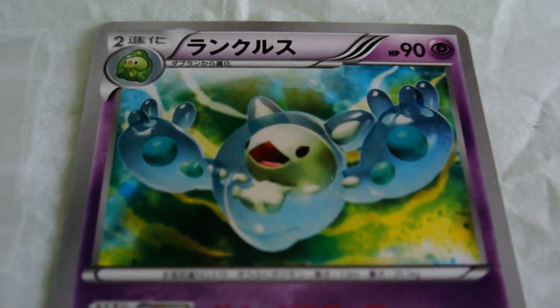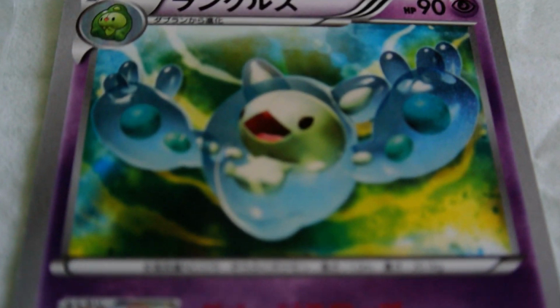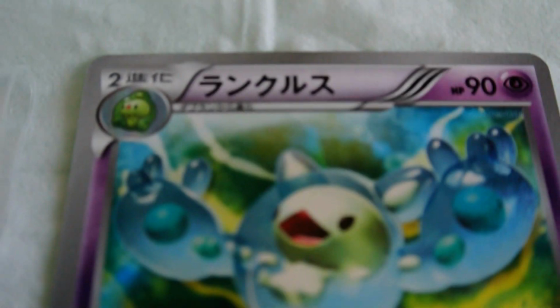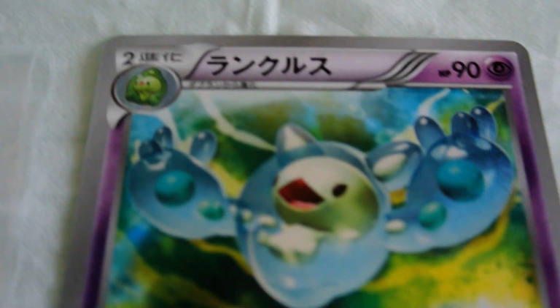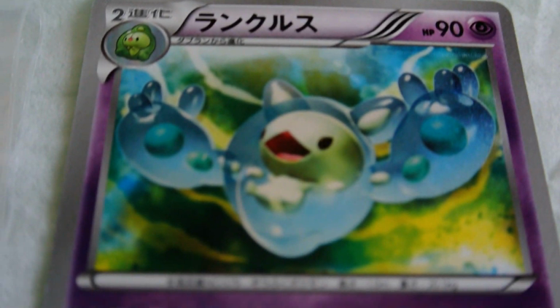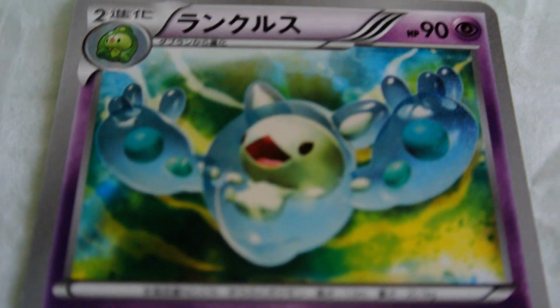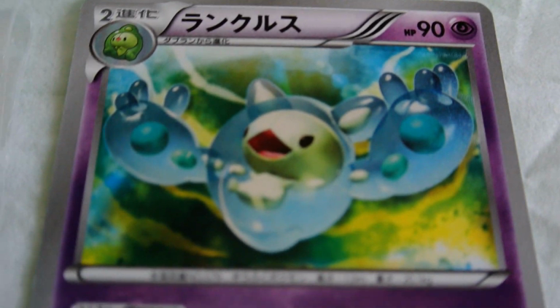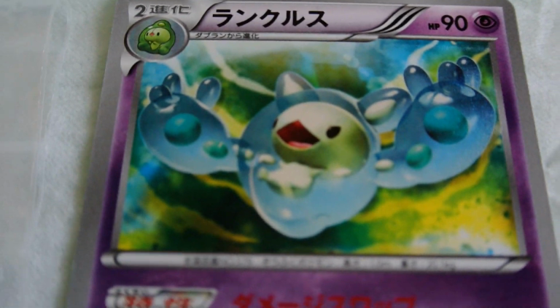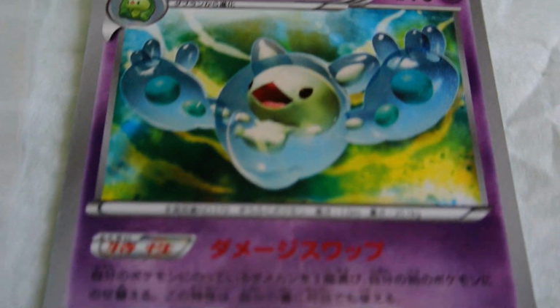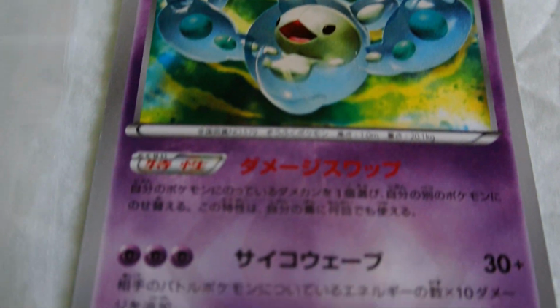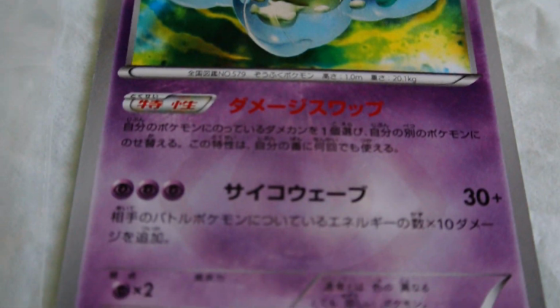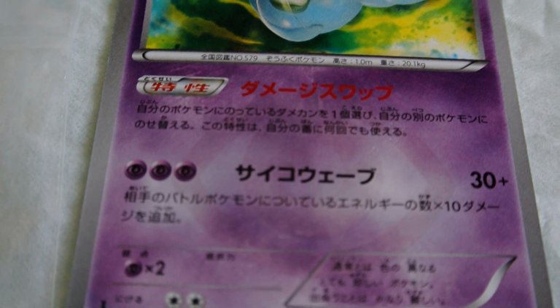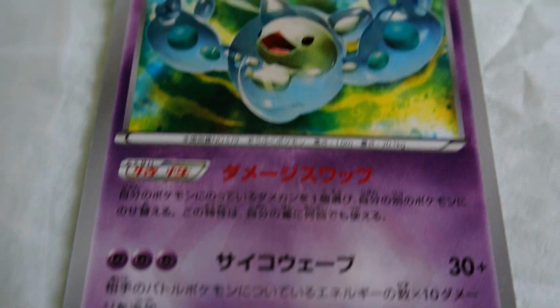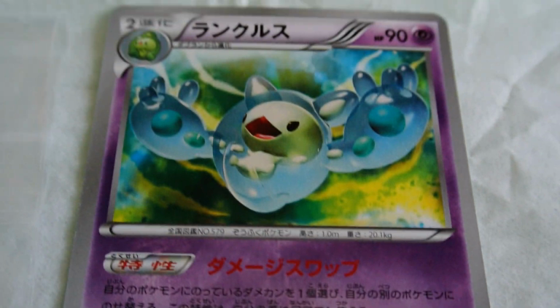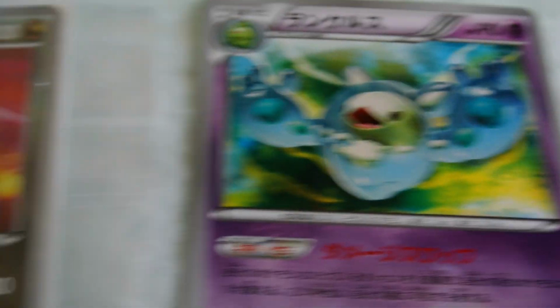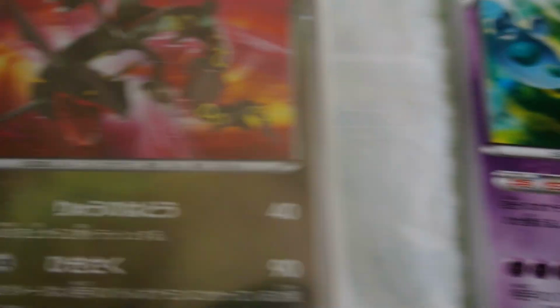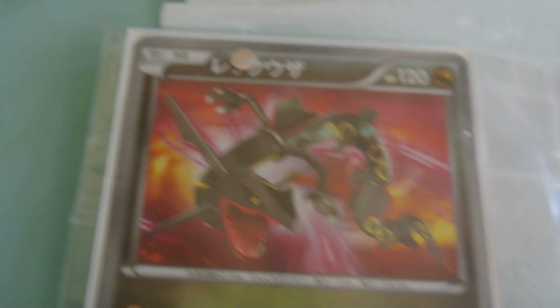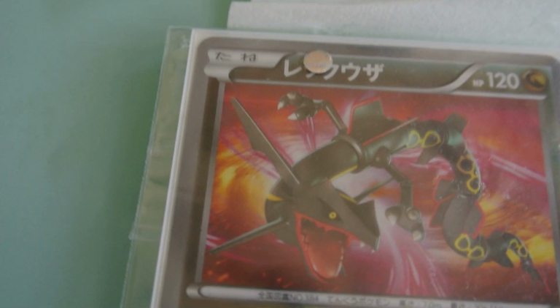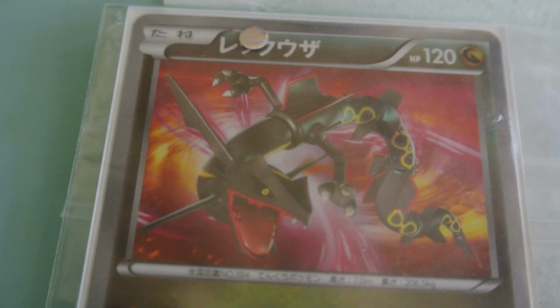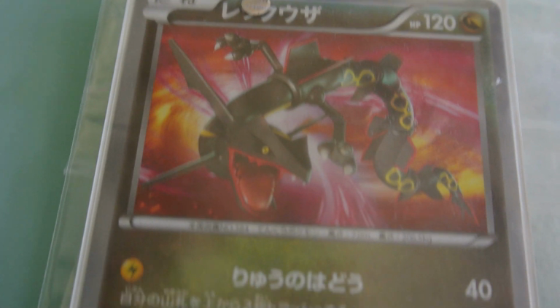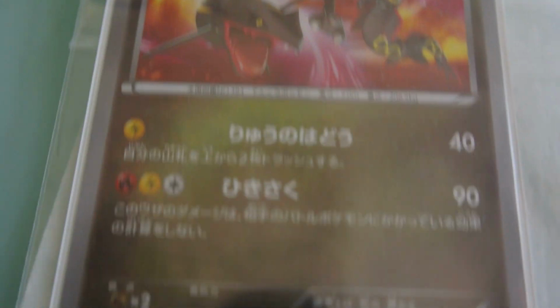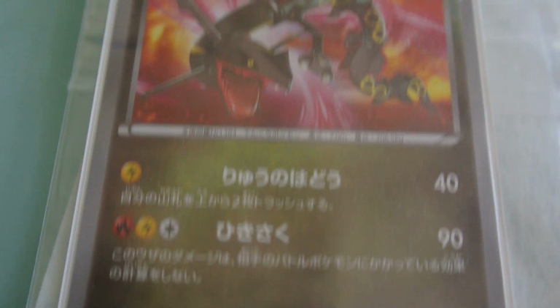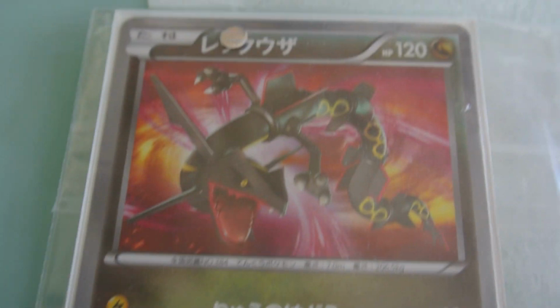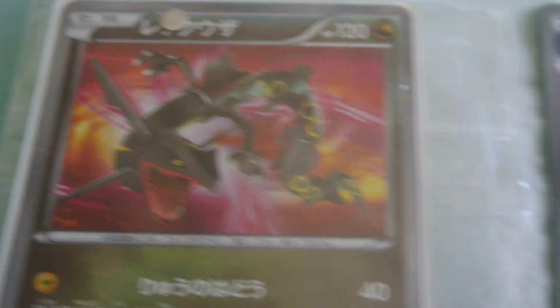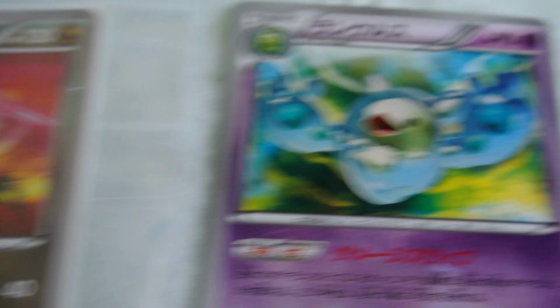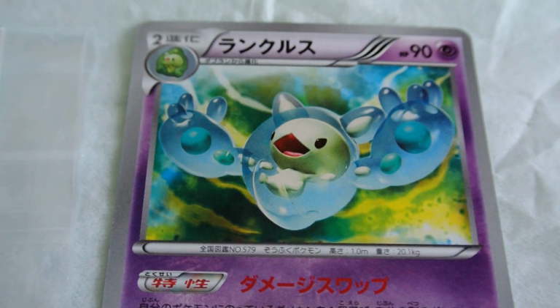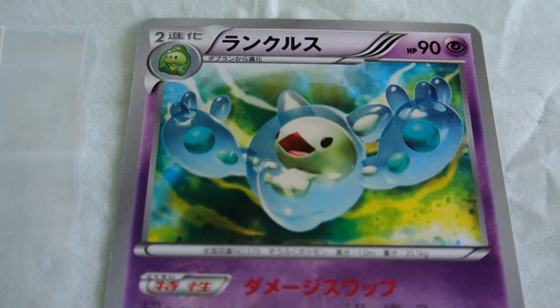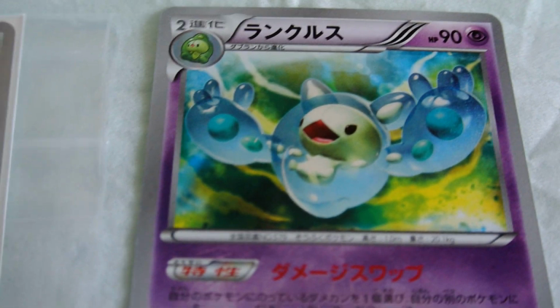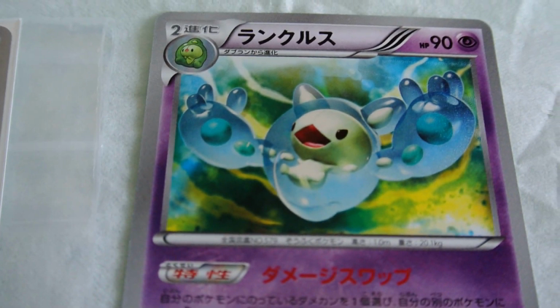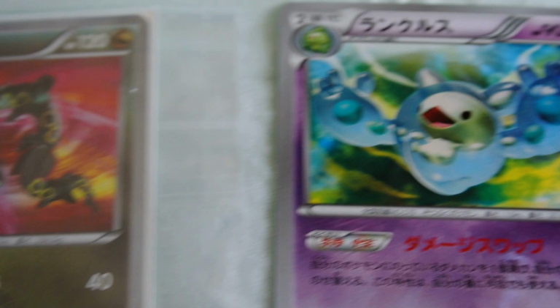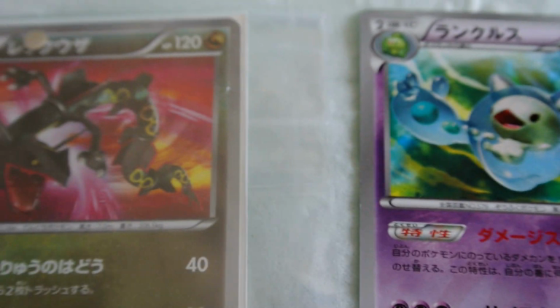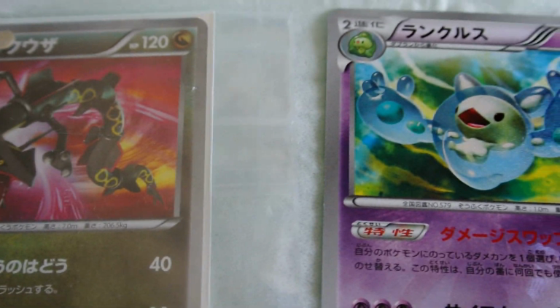What's up YouTube? Got my second shiny in the mail — Shiny Reuniclus. Here's a Rayquaza. I do have a complete set of the shinies from Dragon Blade, Dragon Blast.